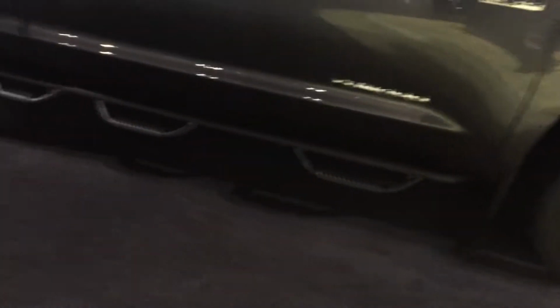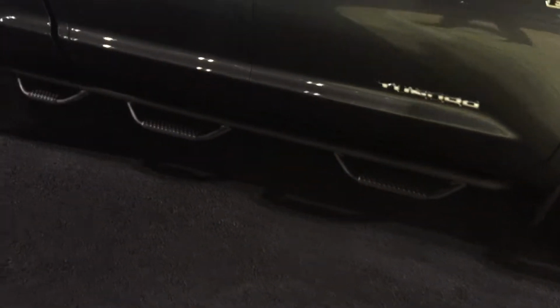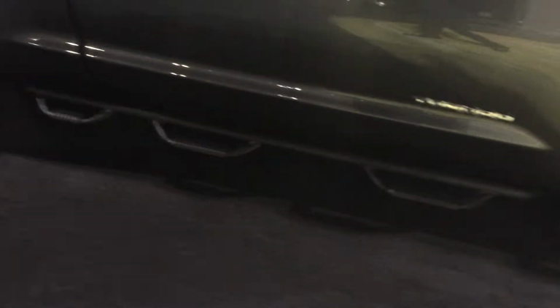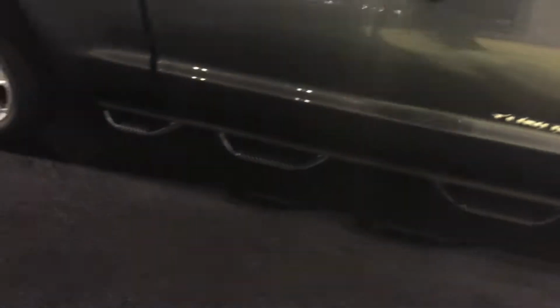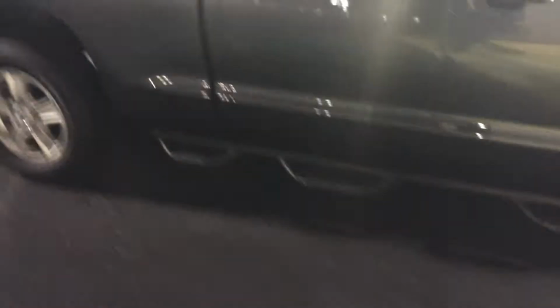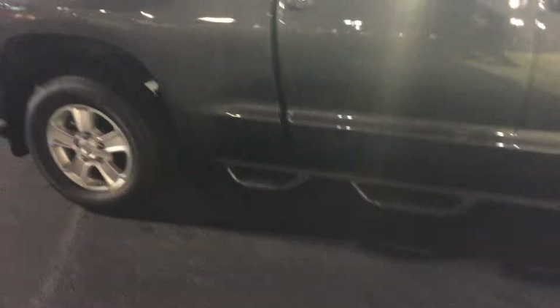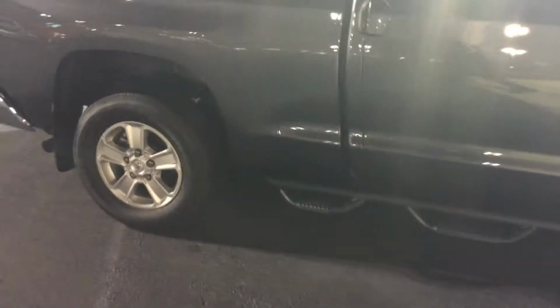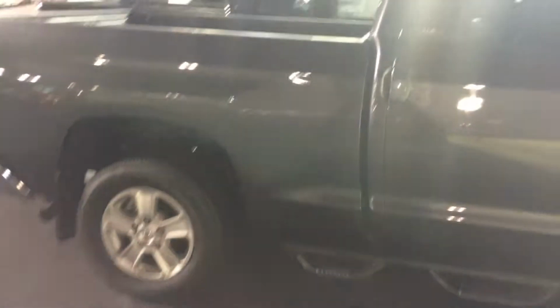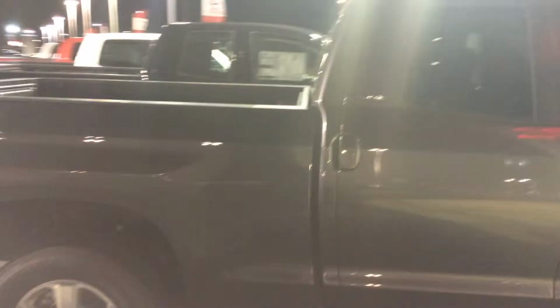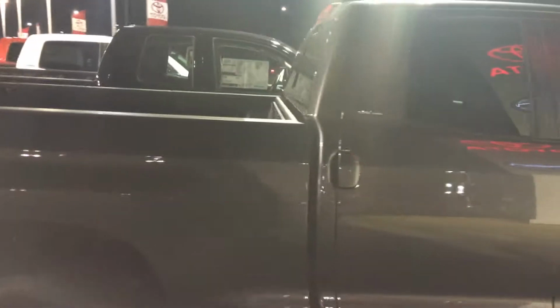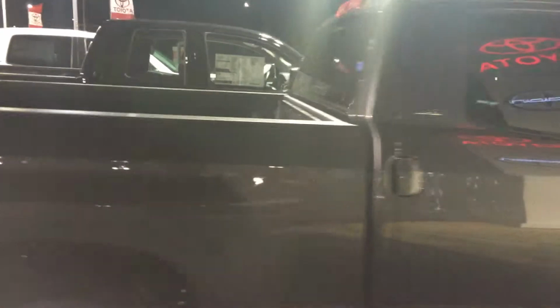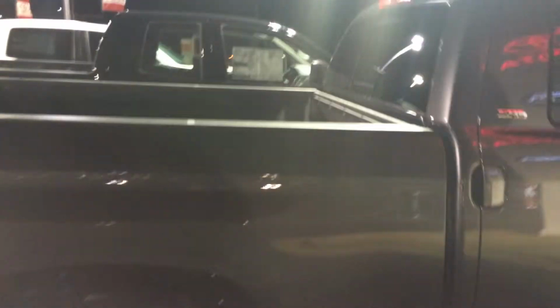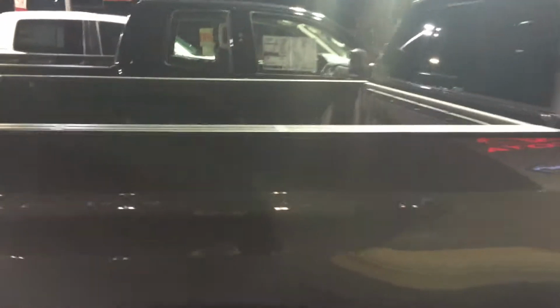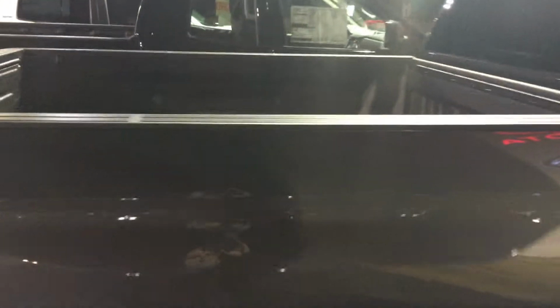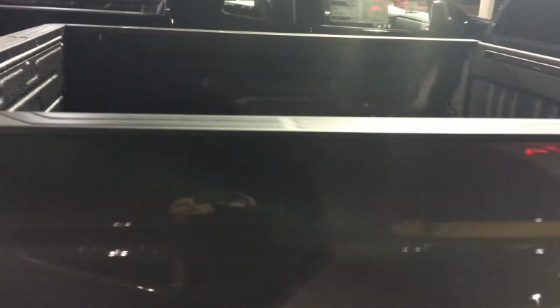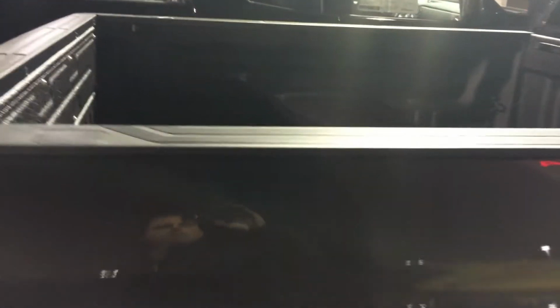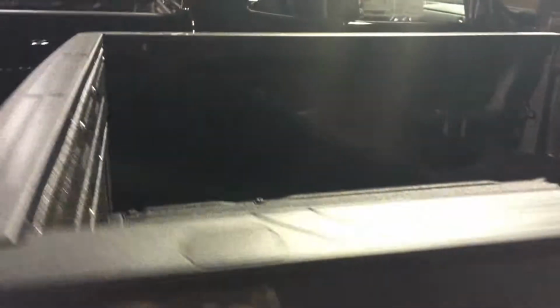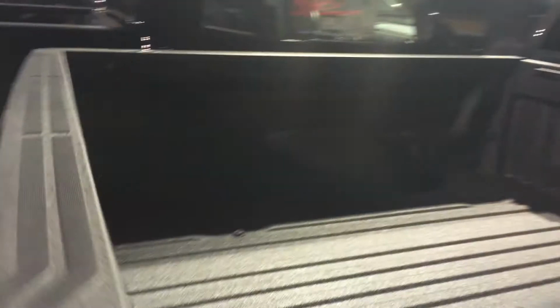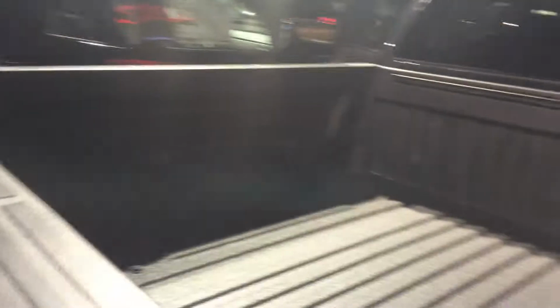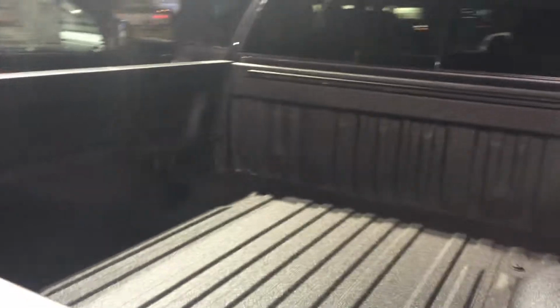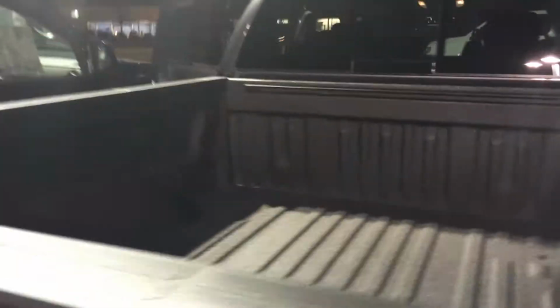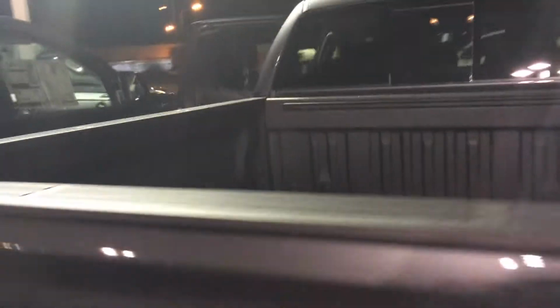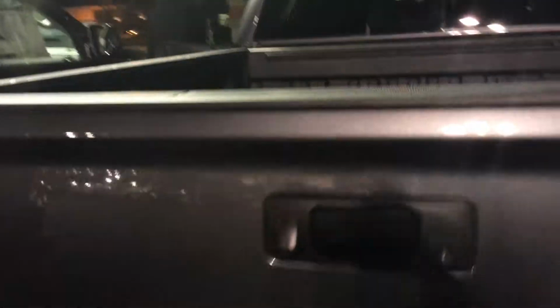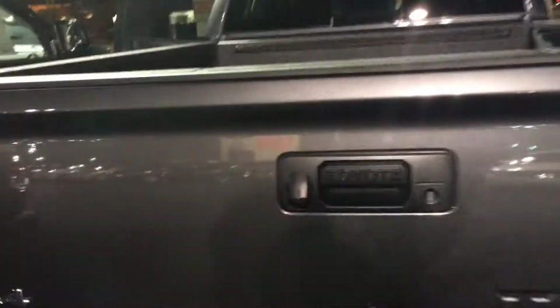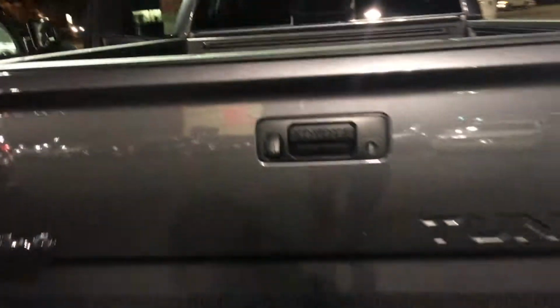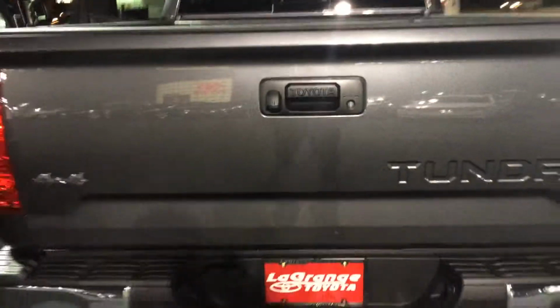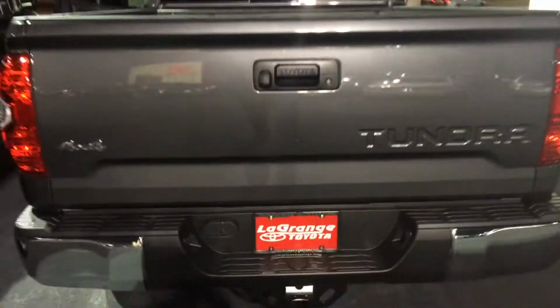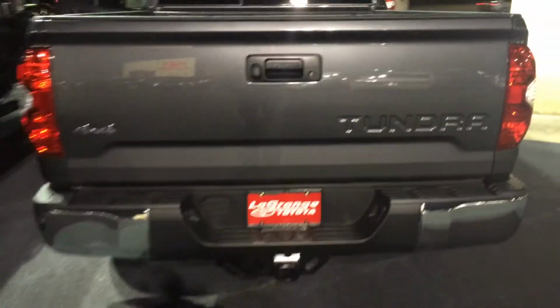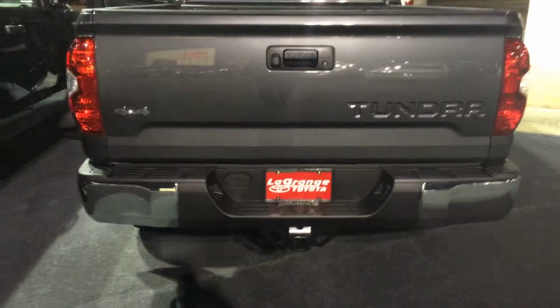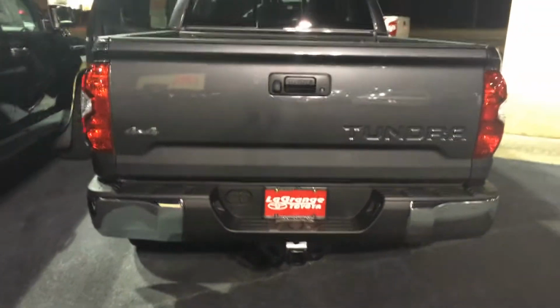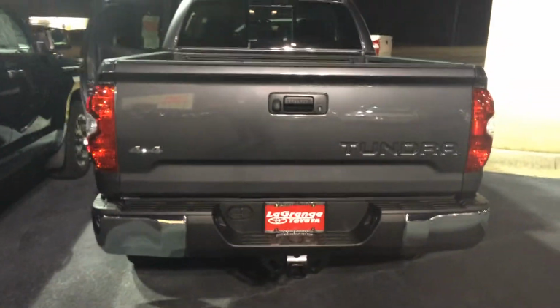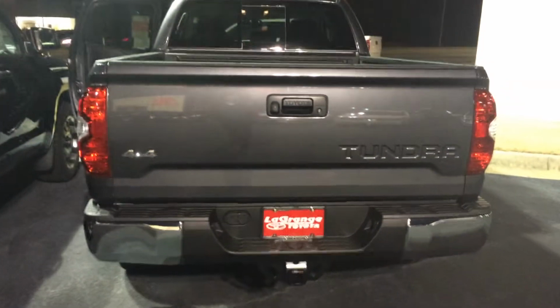These are Predator style running boards. Badge in there for SR5. Bedliner, deck rail system along the top, backup camera there in the handle, and tow package as well.